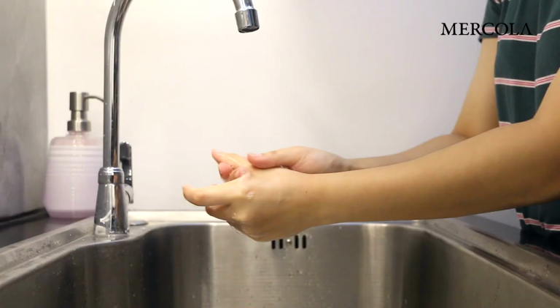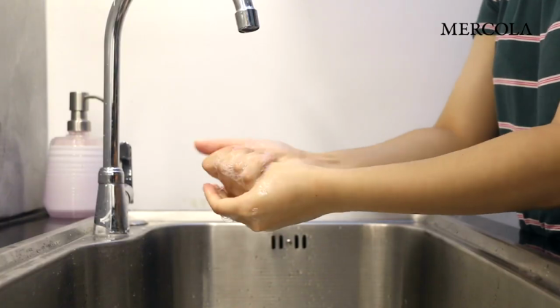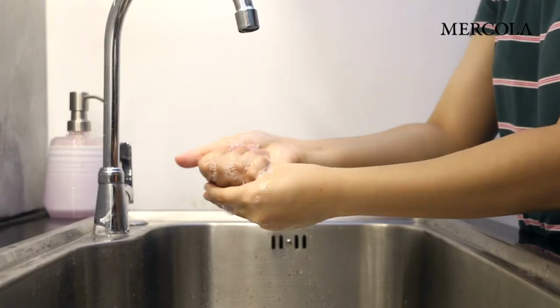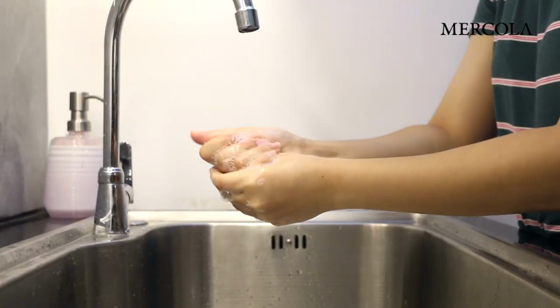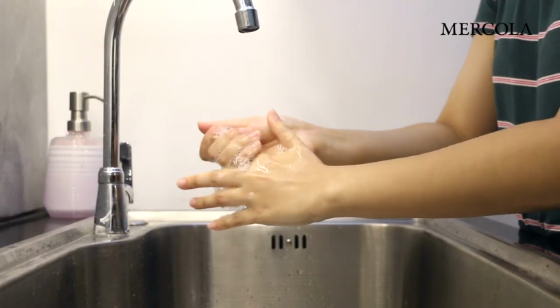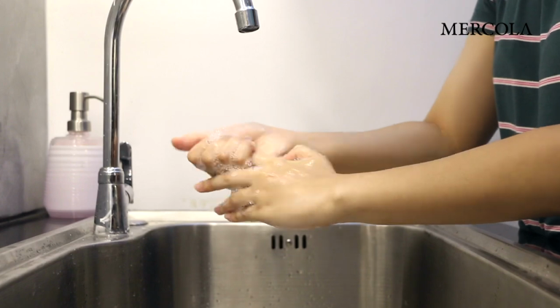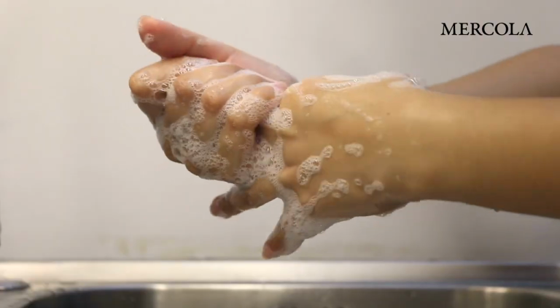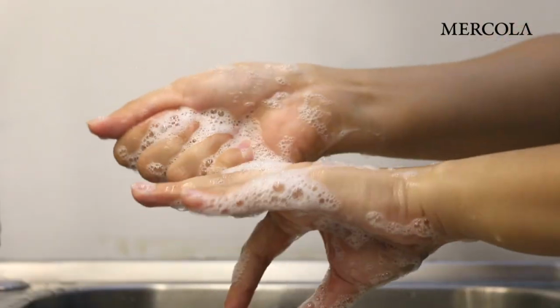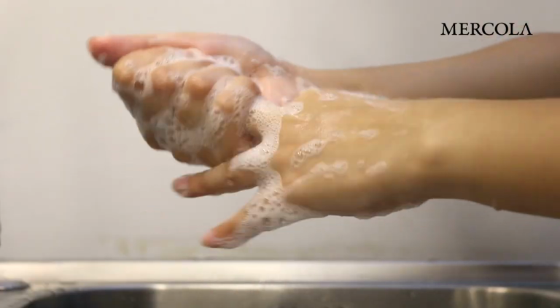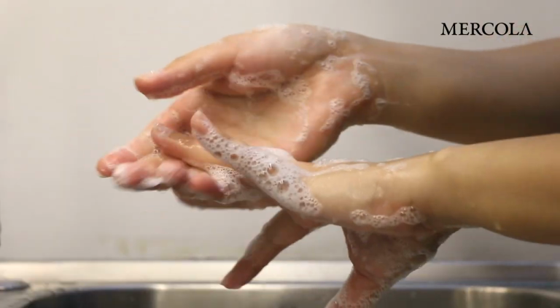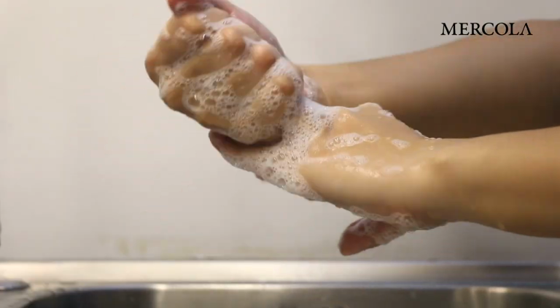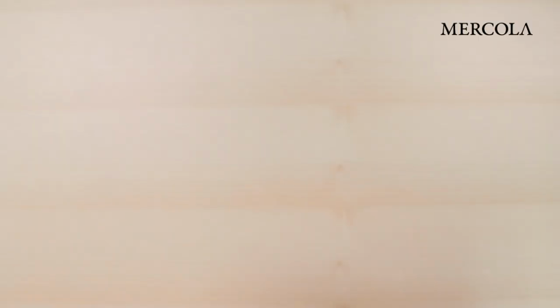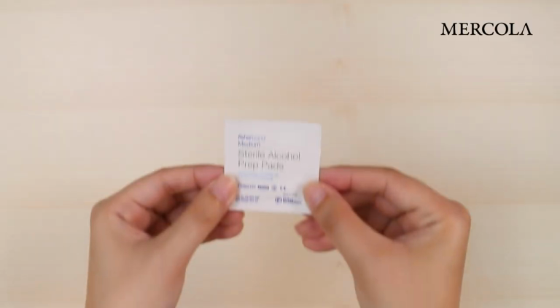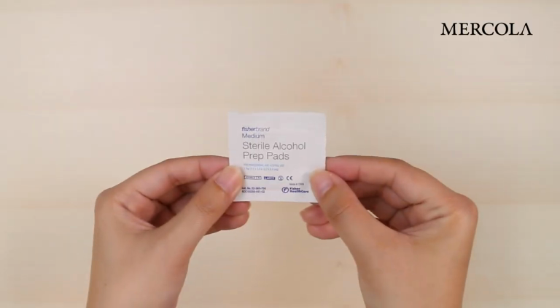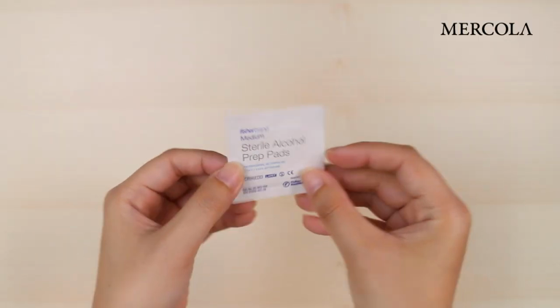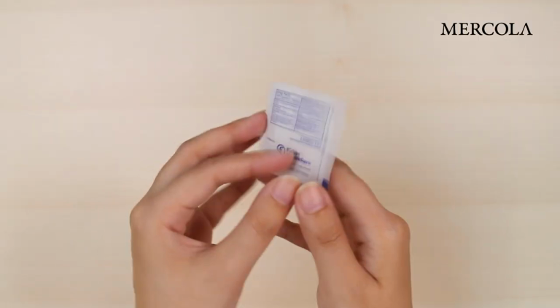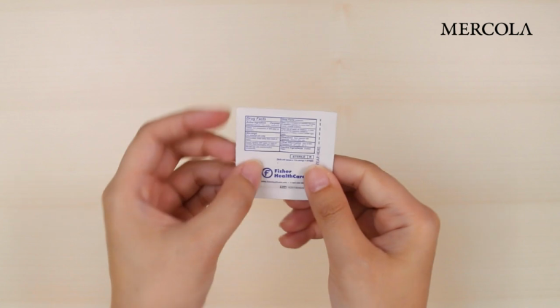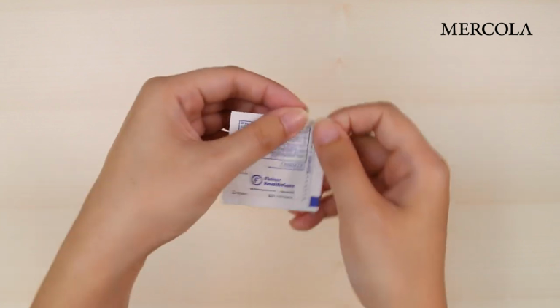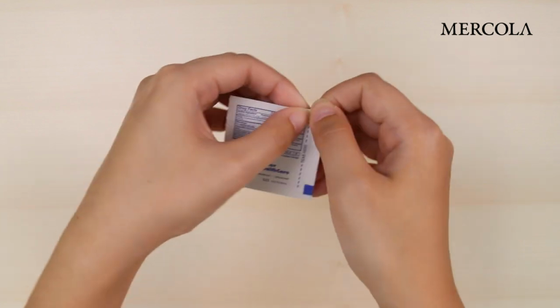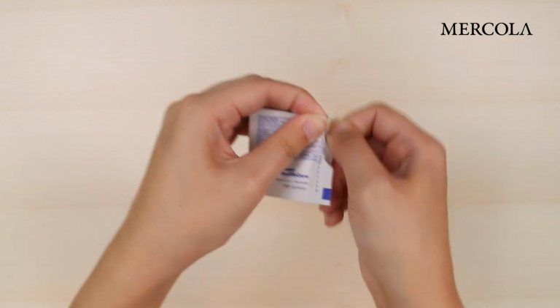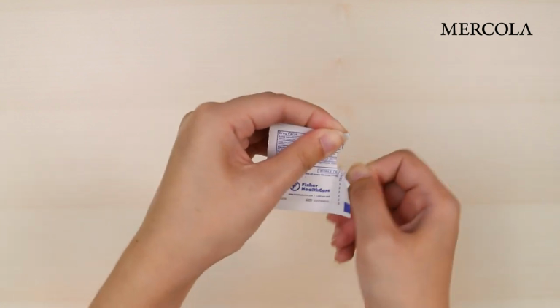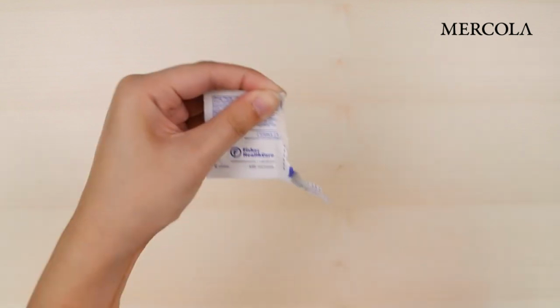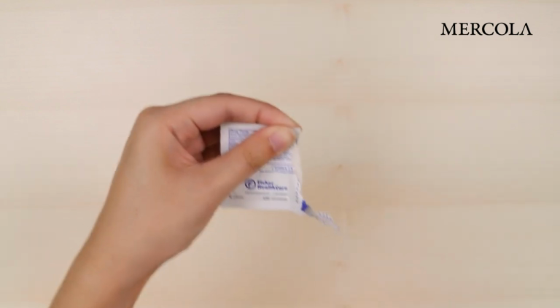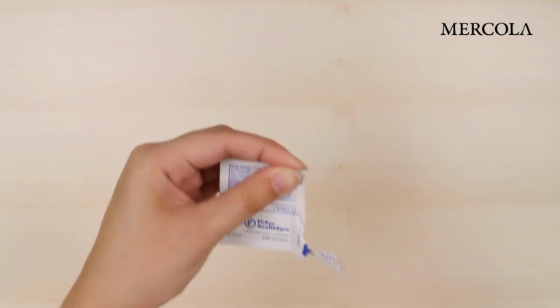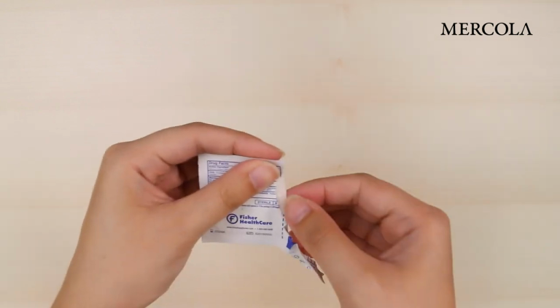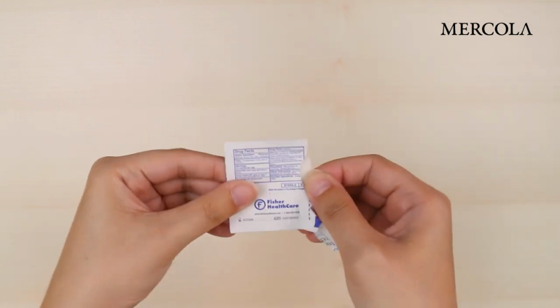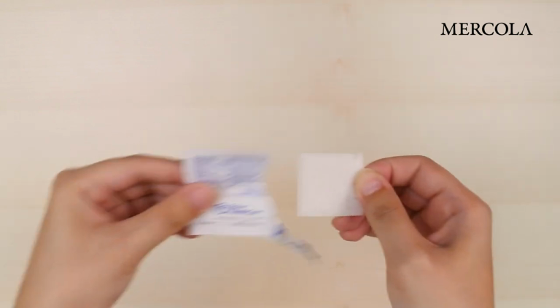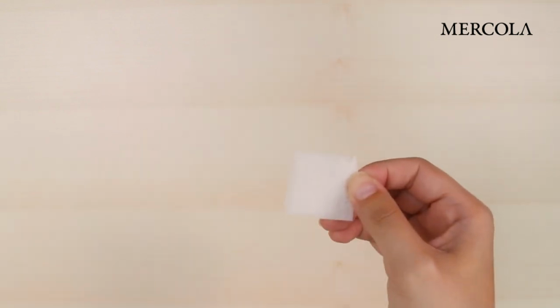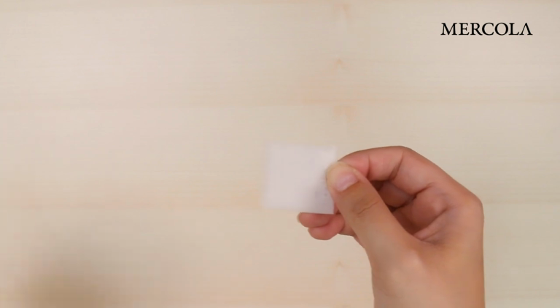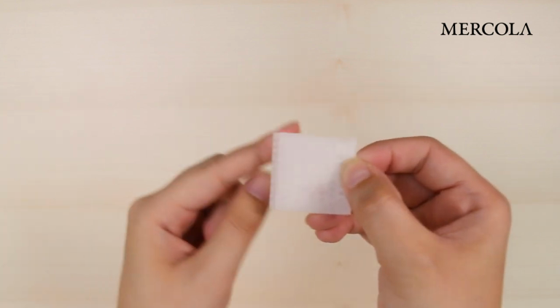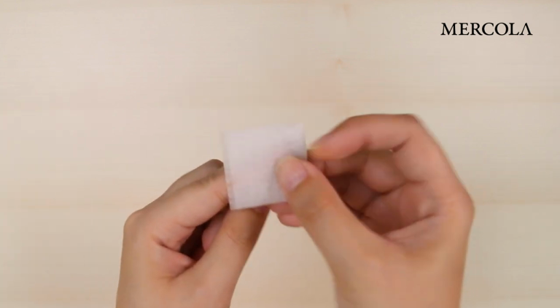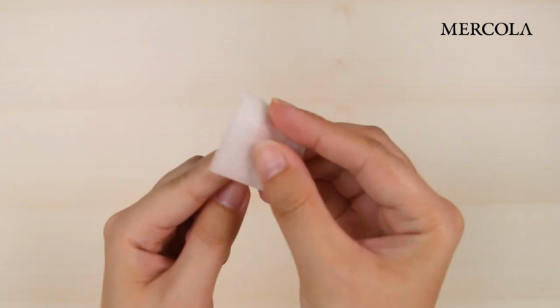Next, wash your hands thoroughly with soap and water. Once you've done that, open the alcohol pad and wipe the finger you will use for the blood spot. Choose the finger that is on the non-dominant hand.